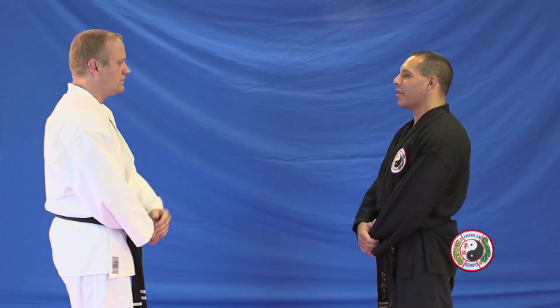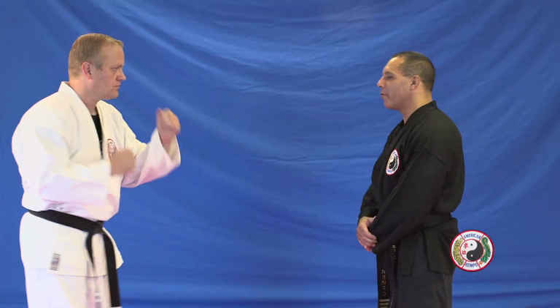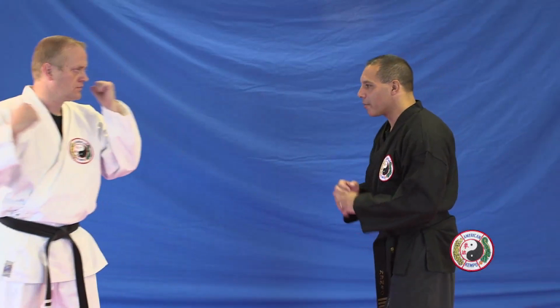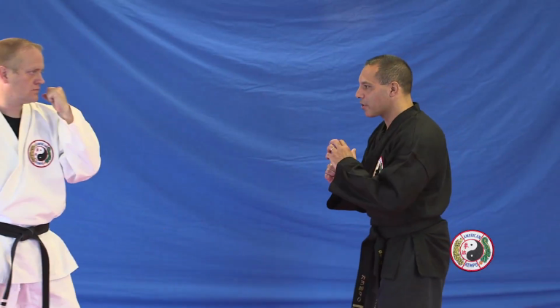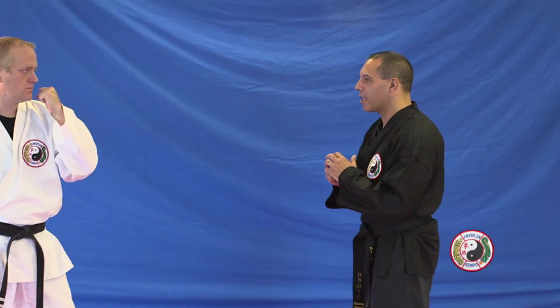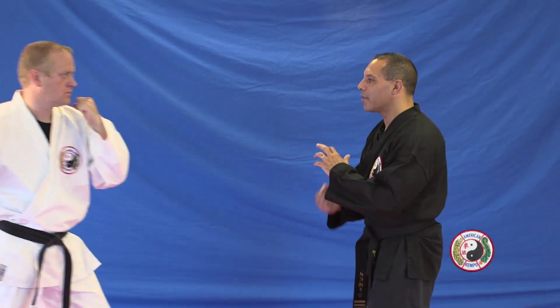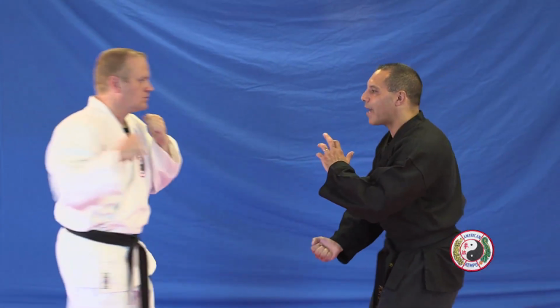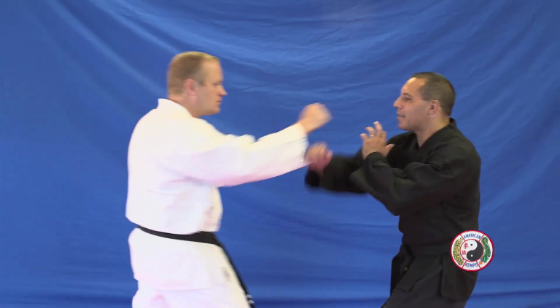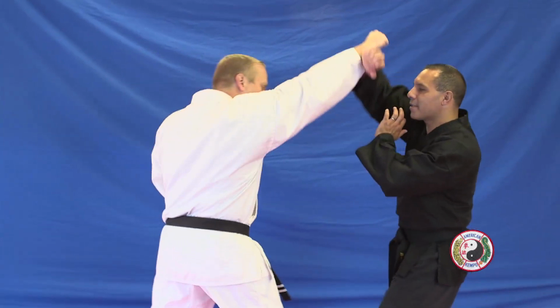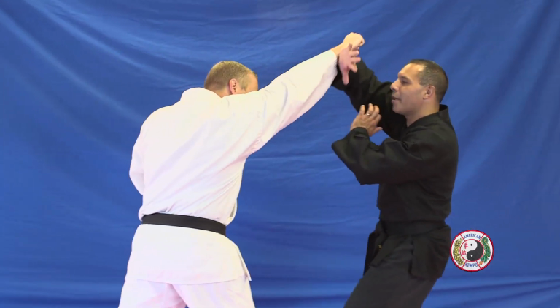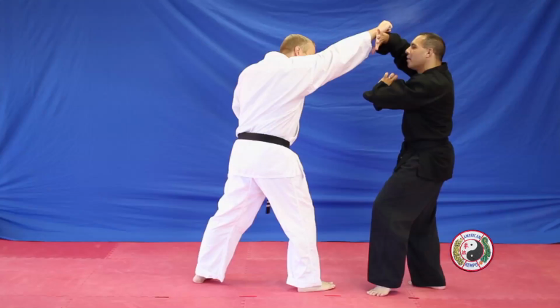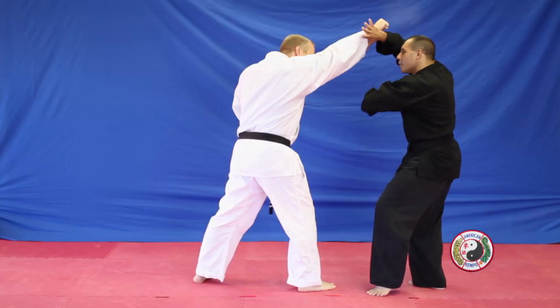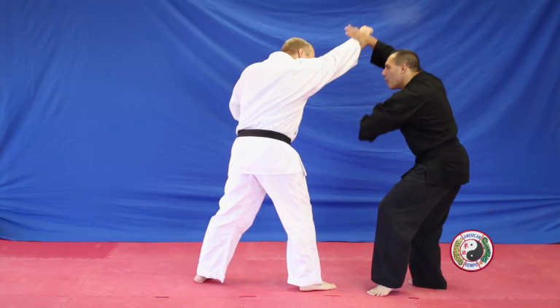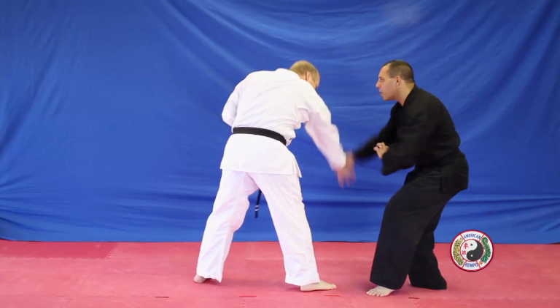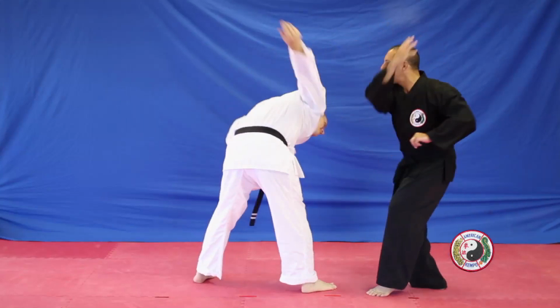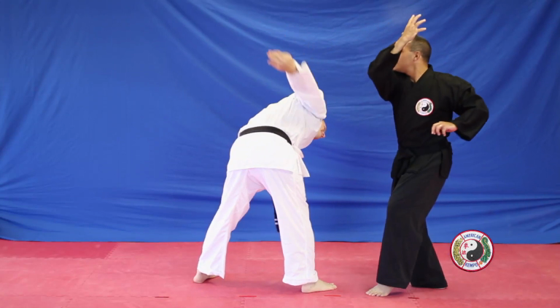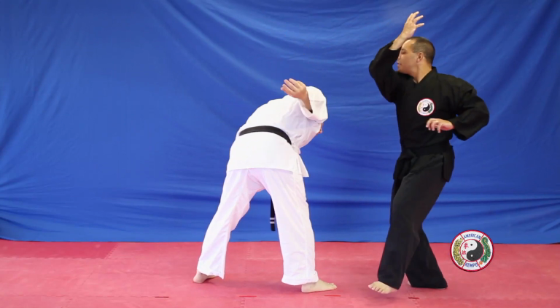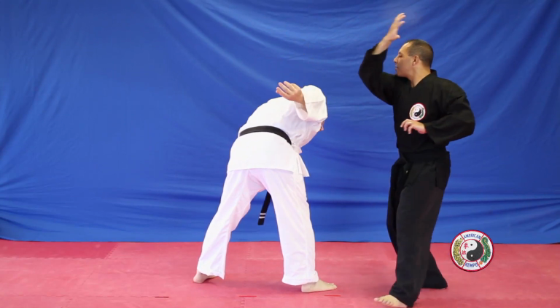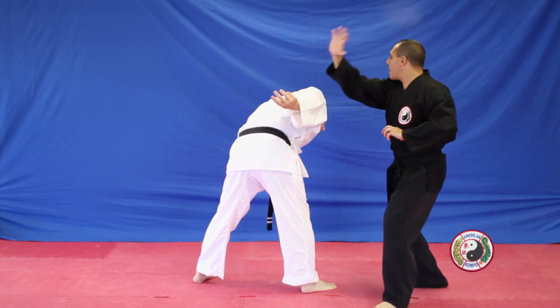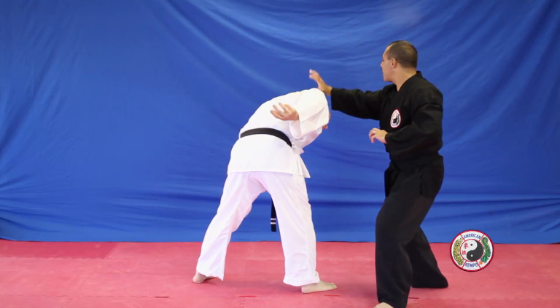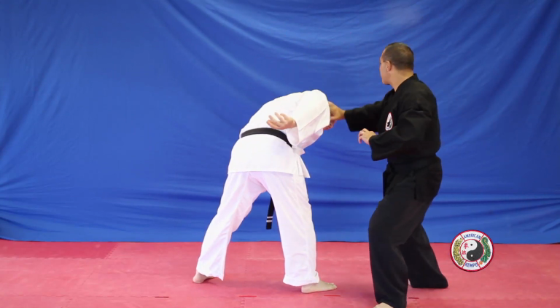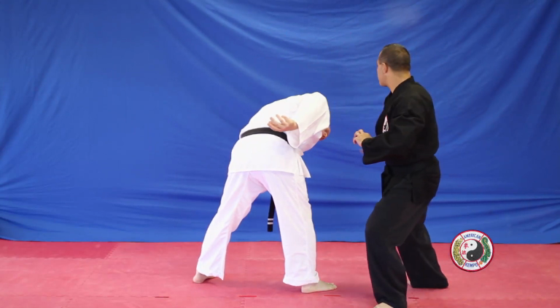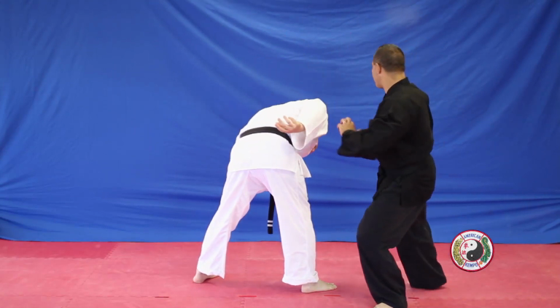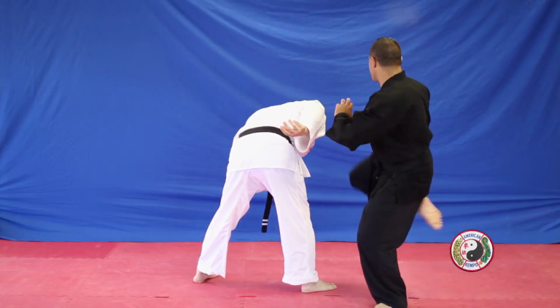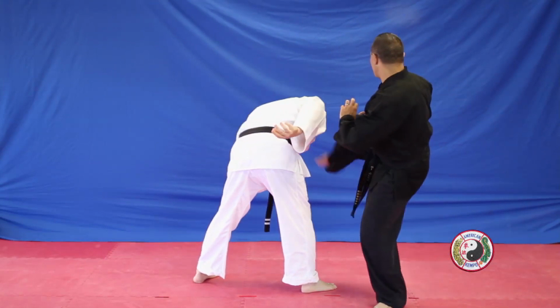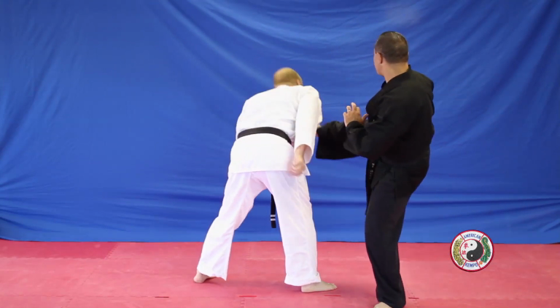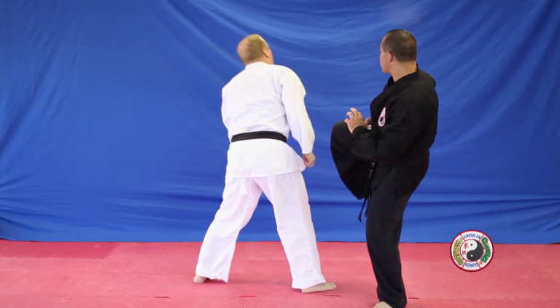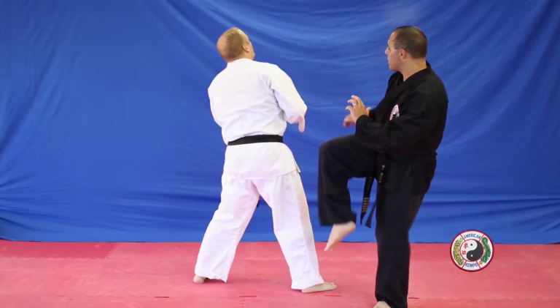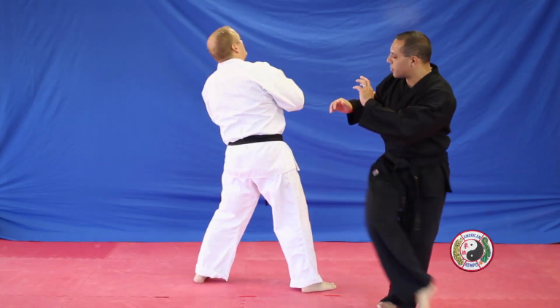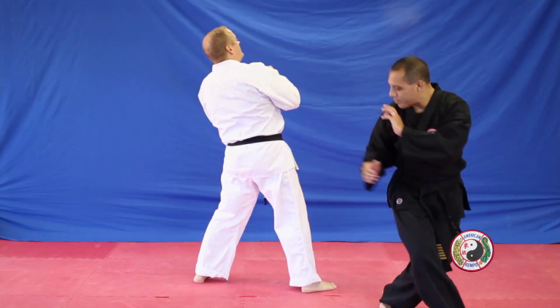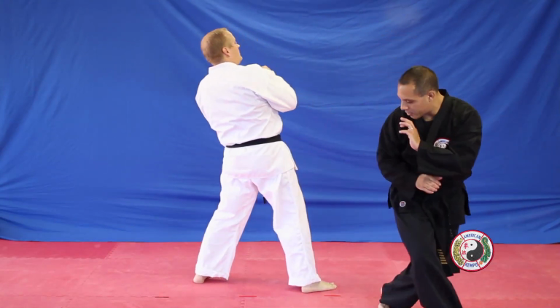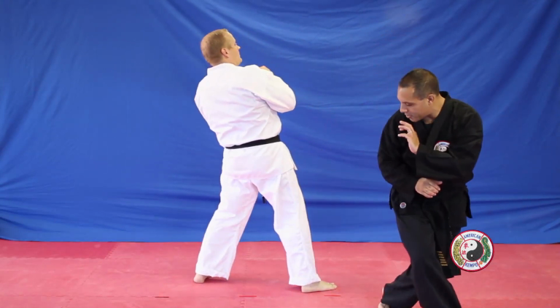Combination four: punch comes in, step back, cast dance, high block. We're going to whip the arm, step to the side, tight your leg across the face, roundhouse kick to the face so it drops, you're going to twist.